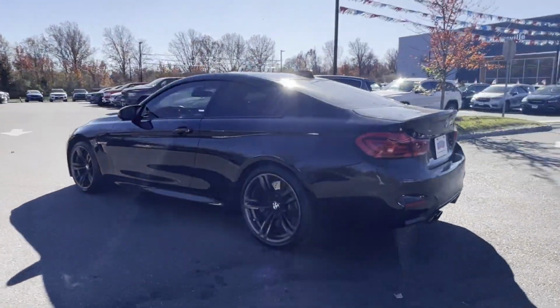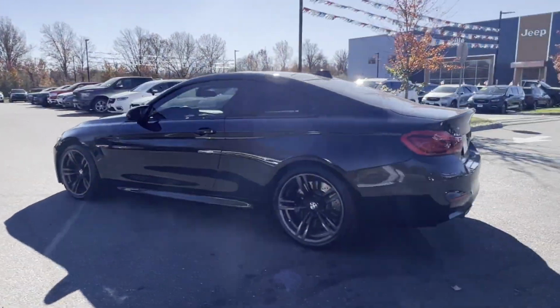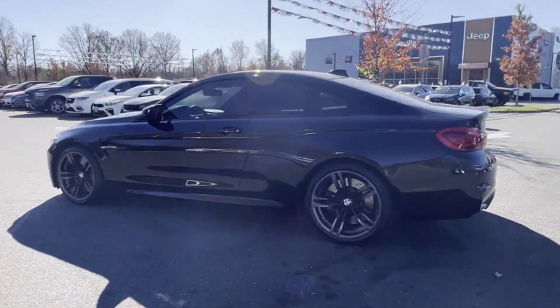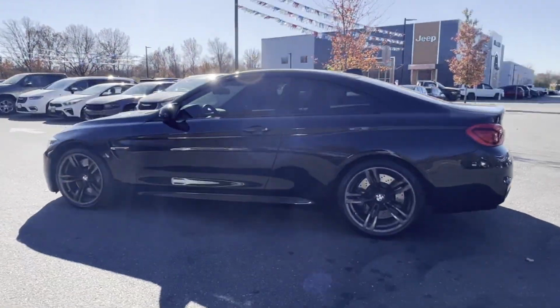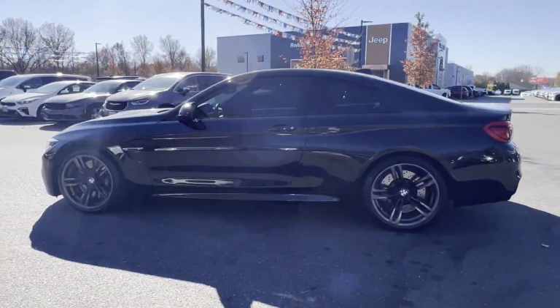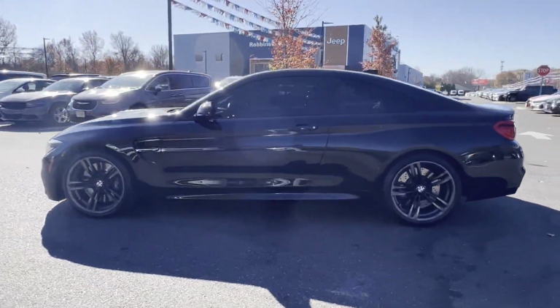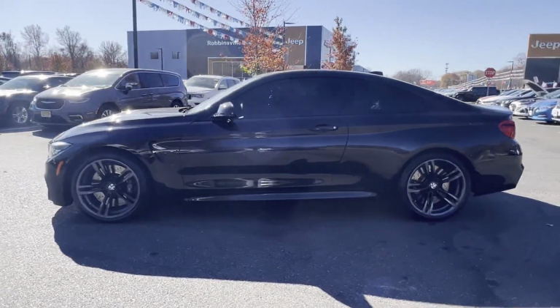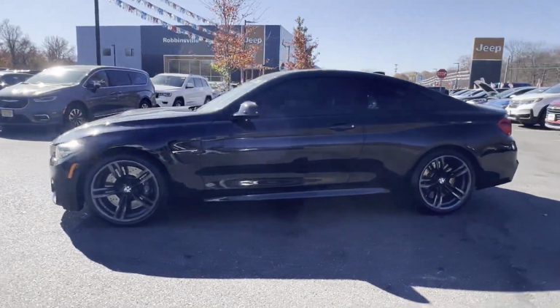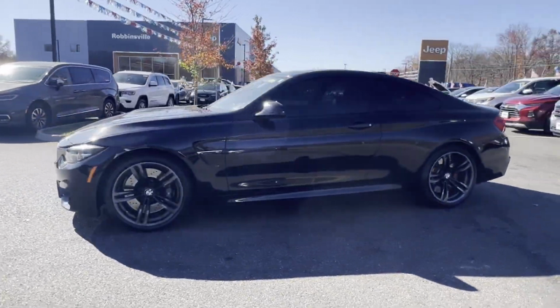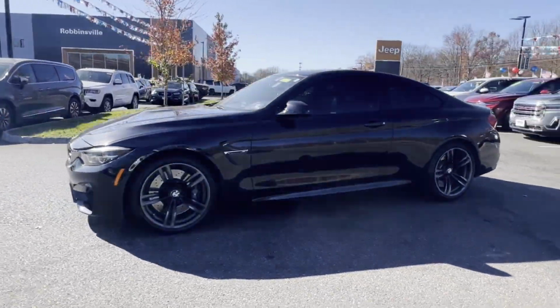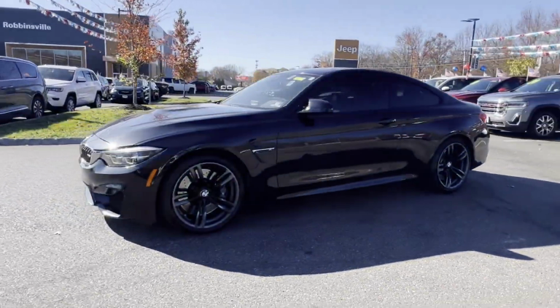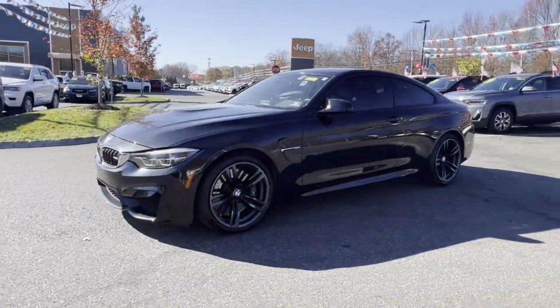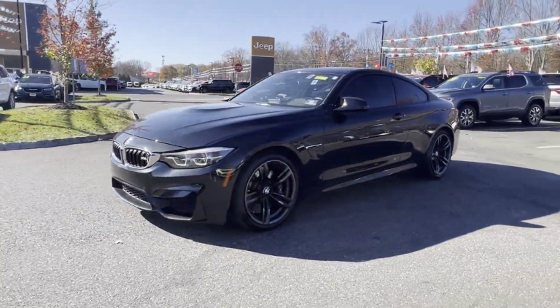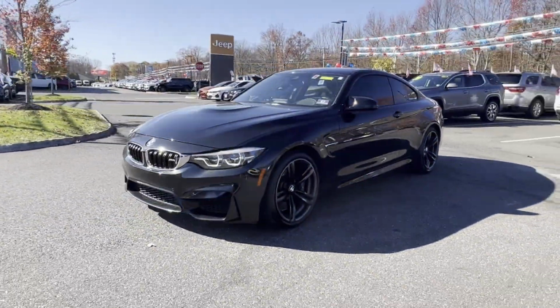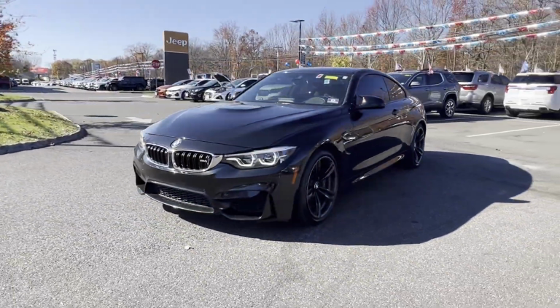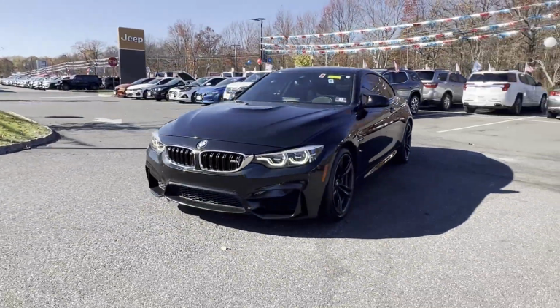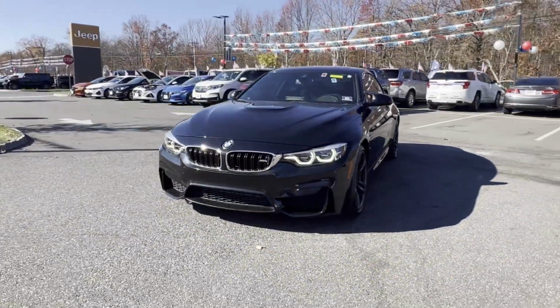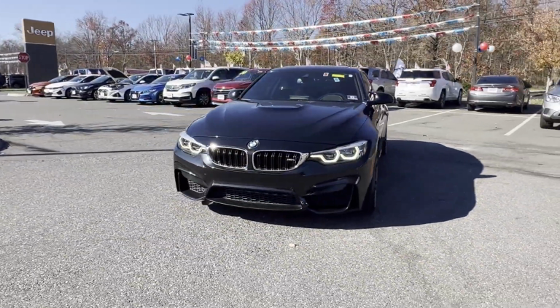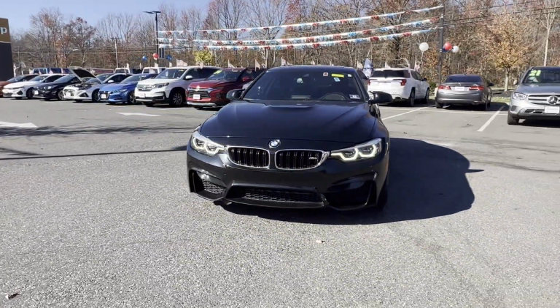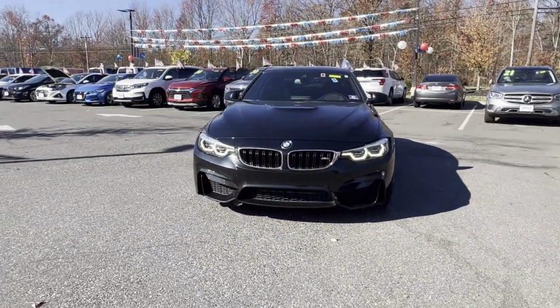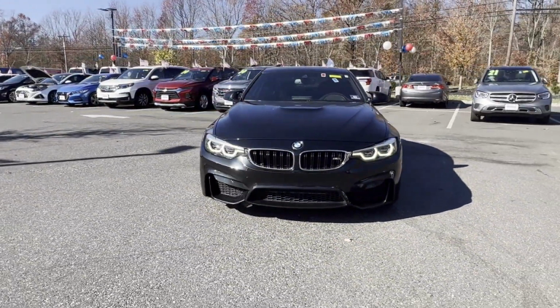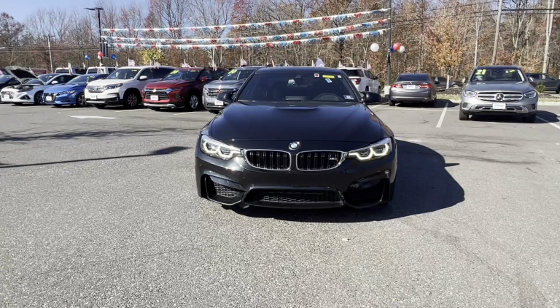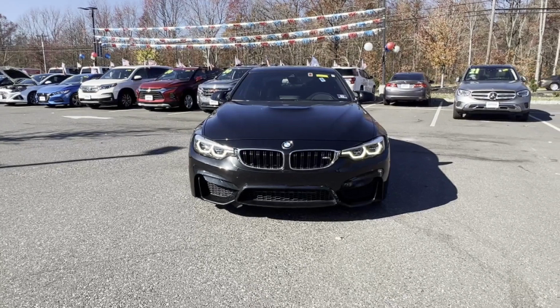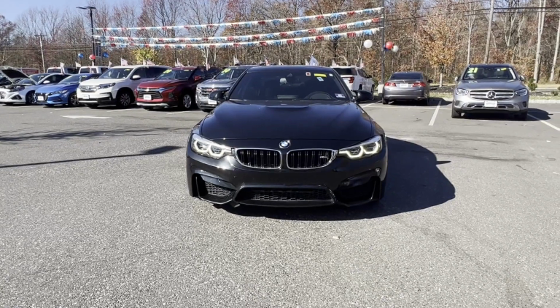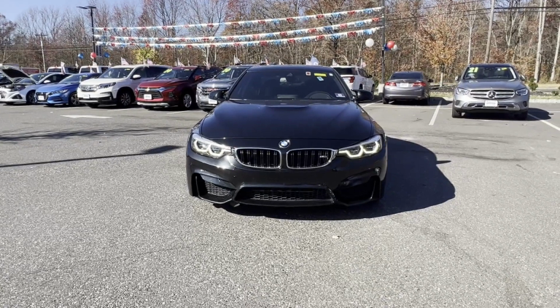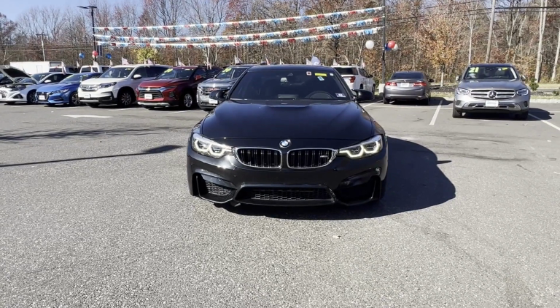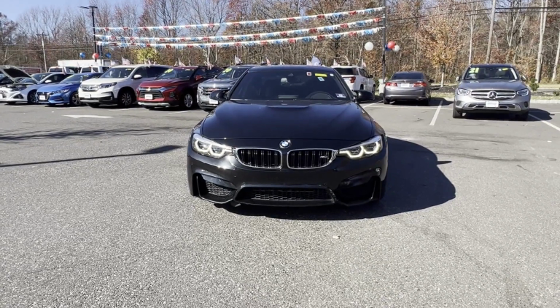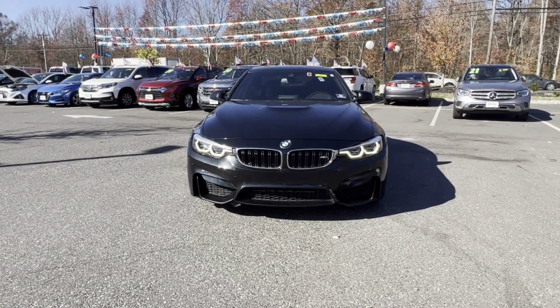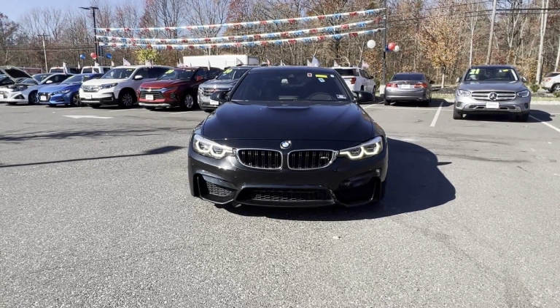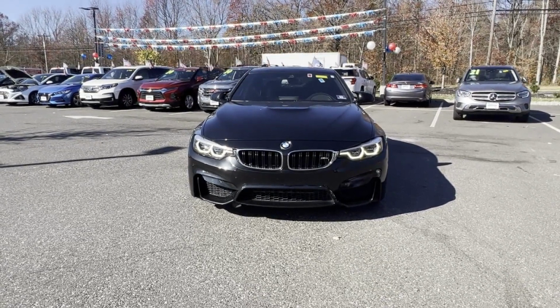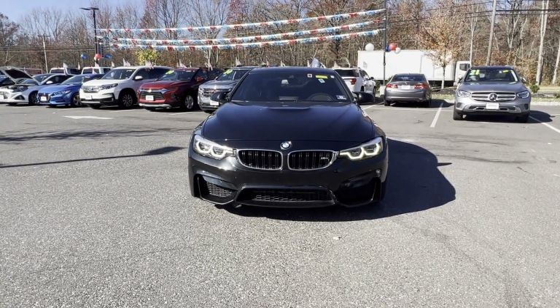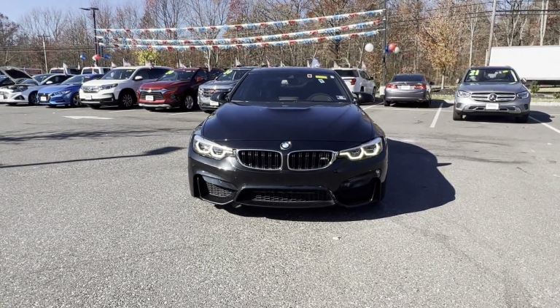Side view mirrors with turn signals, satellite radio, navigation, premium sound system, turbocharged engine, multi-zone air conditioning, heated side view mirrors, backup camera.